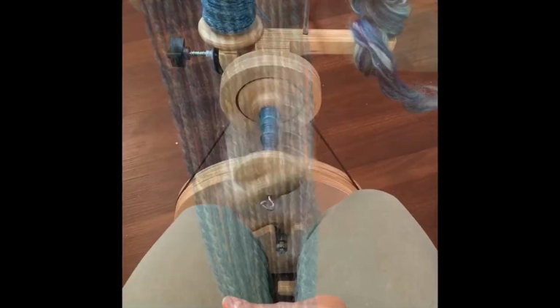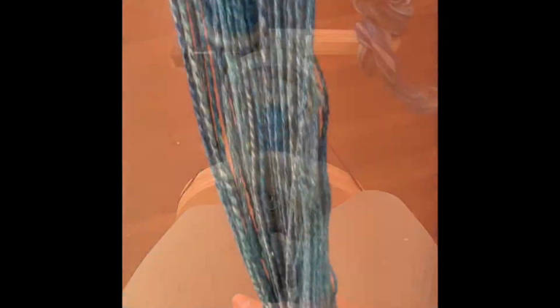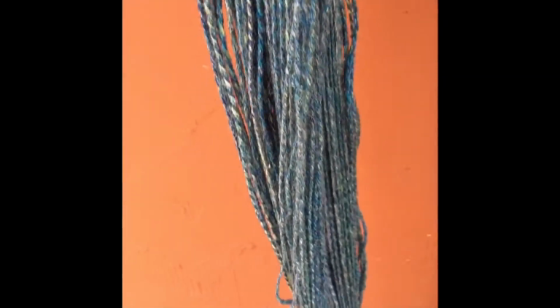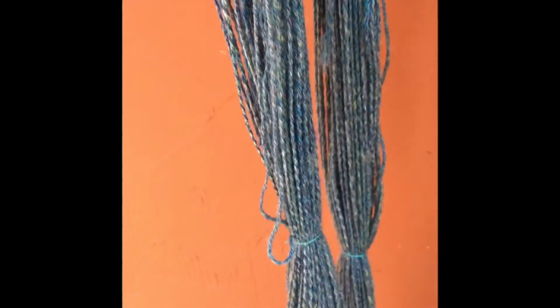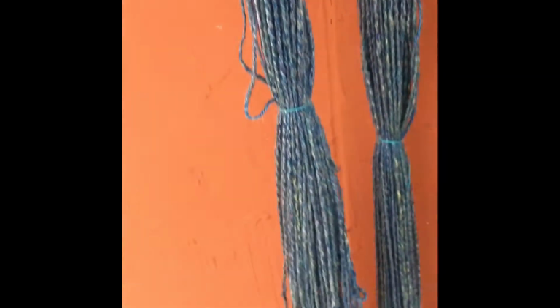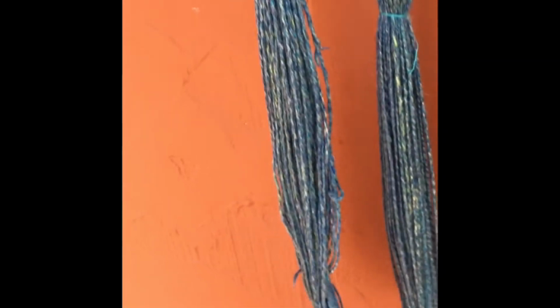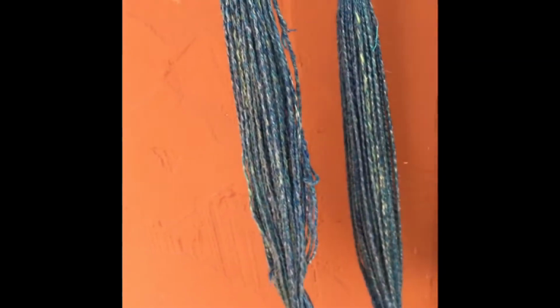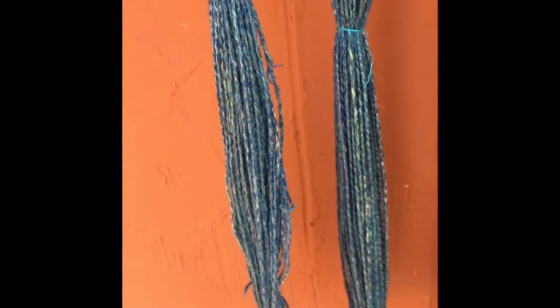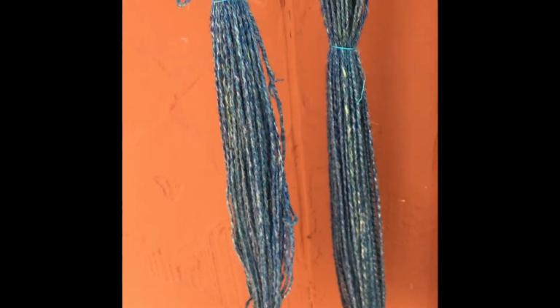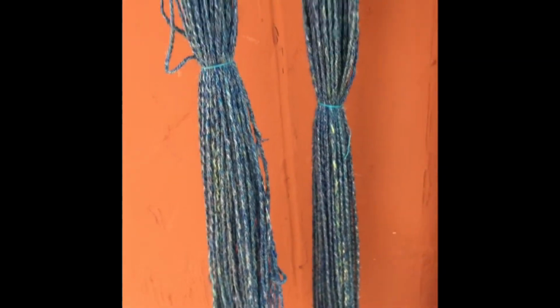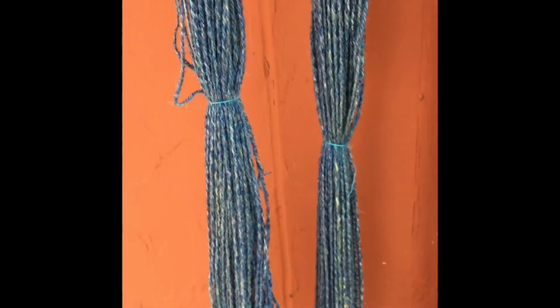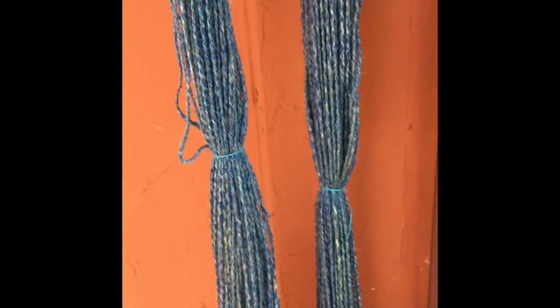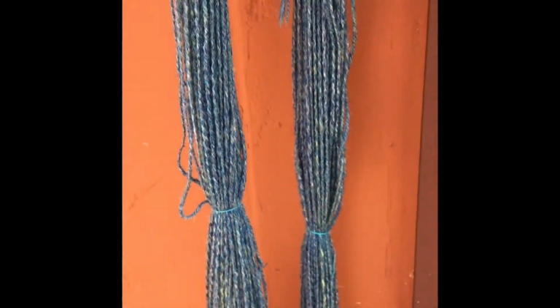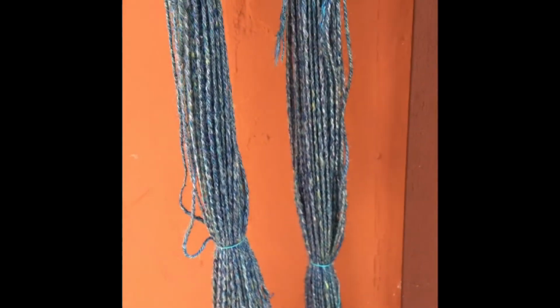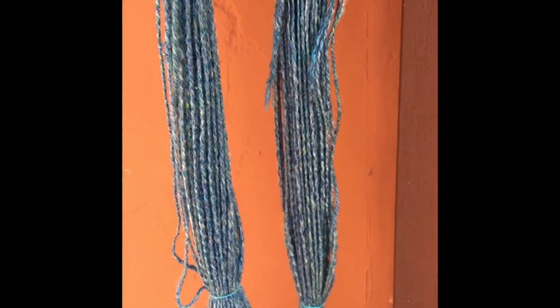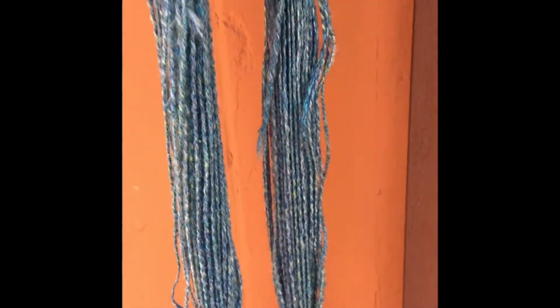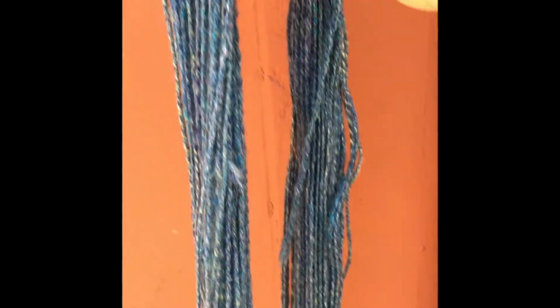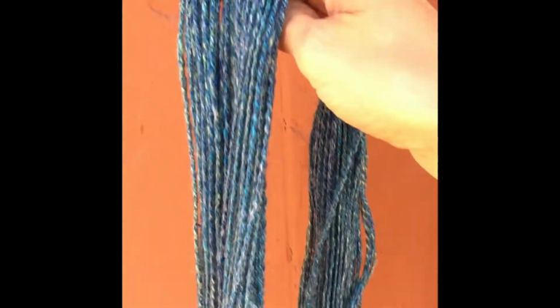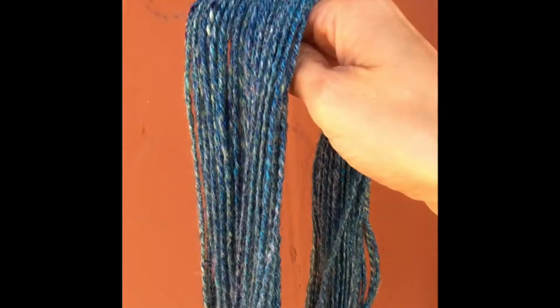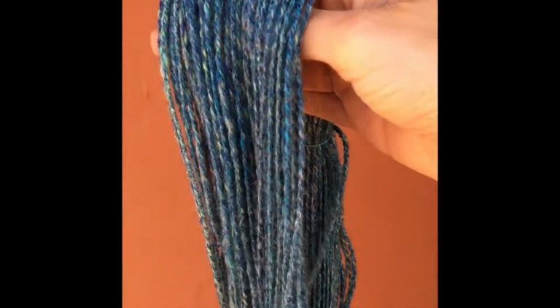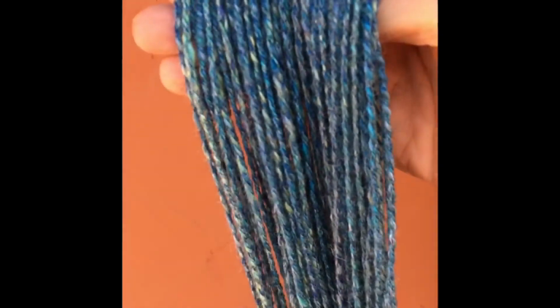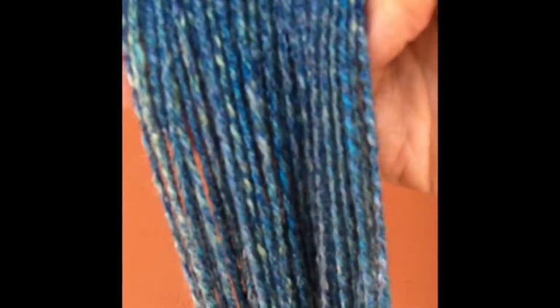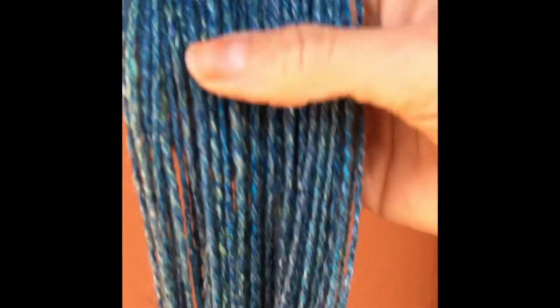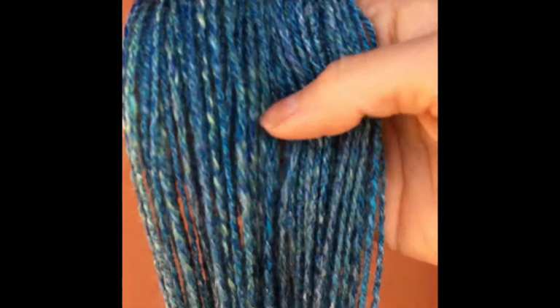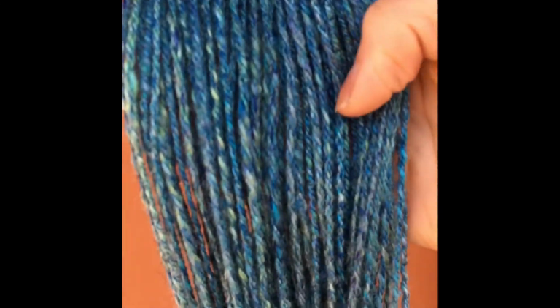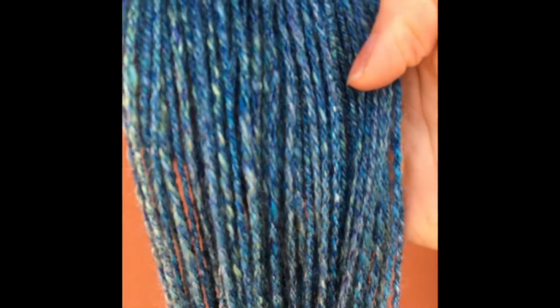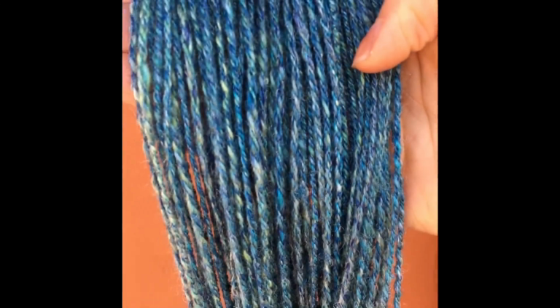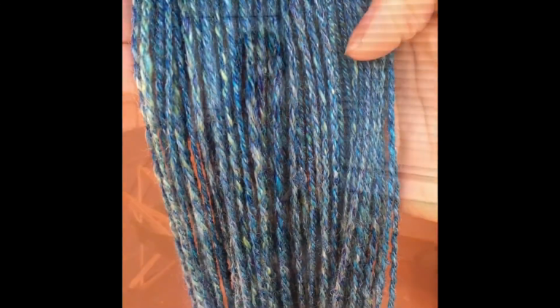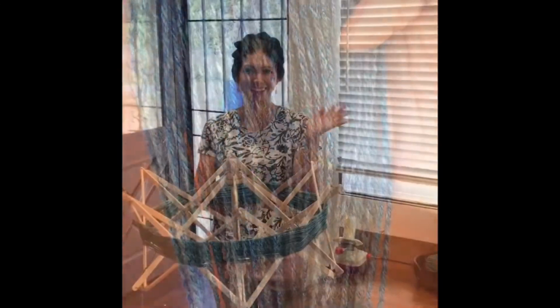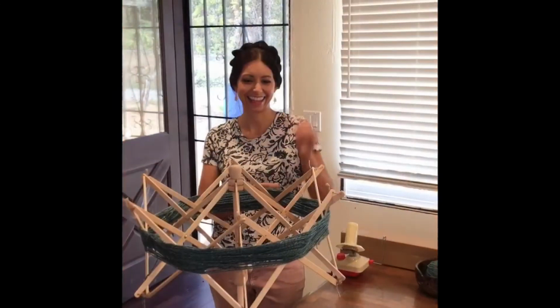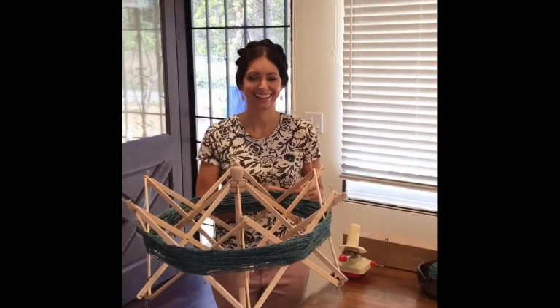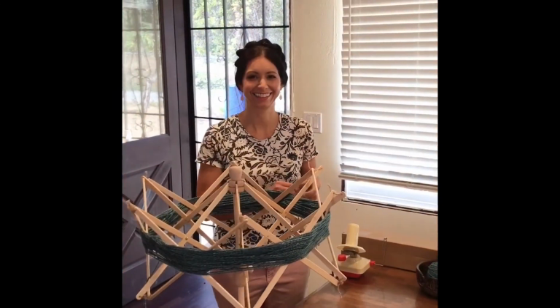Hey everybody! So I wanted to show you the next step in turning our yarn into a ball, and this is something you do when you're actually ready to use it for a project. The yarn is kind of uneven but it's hand spun — and pardon my nails, they're stained with henna.